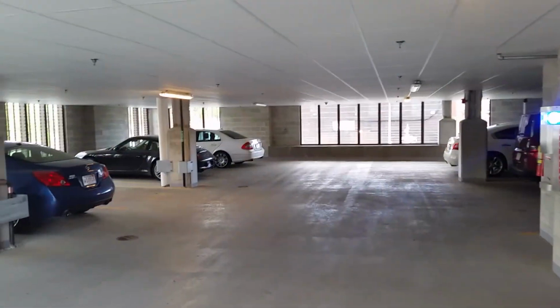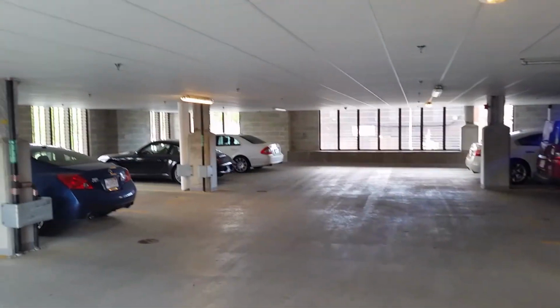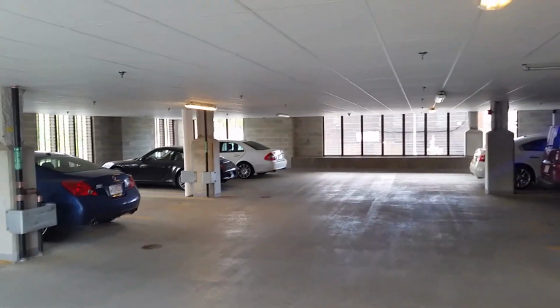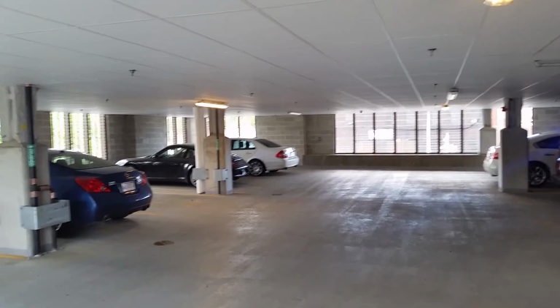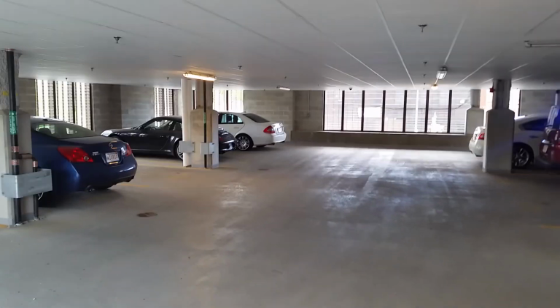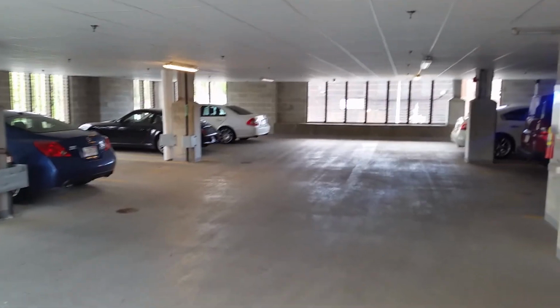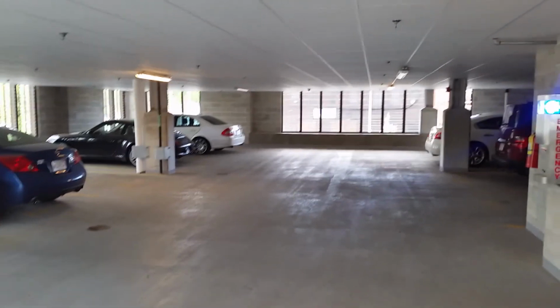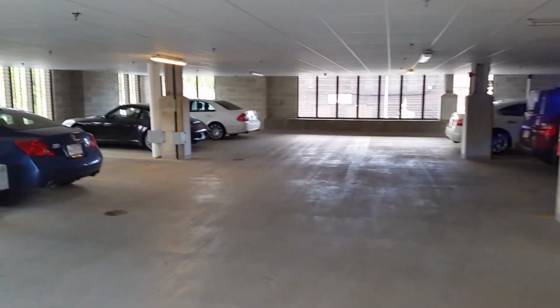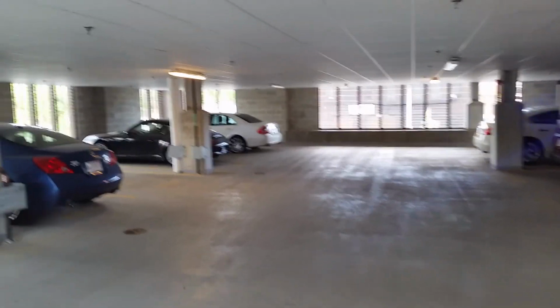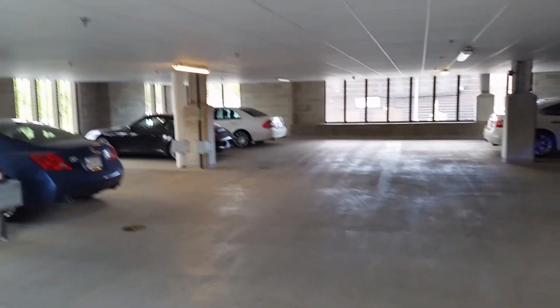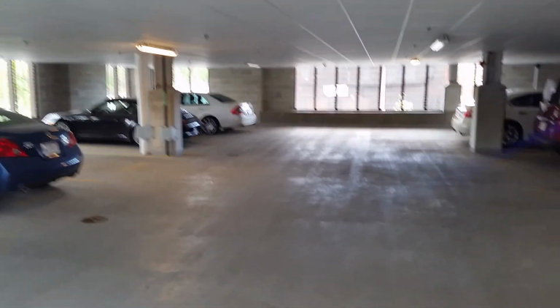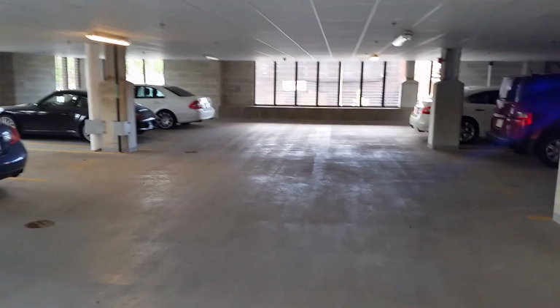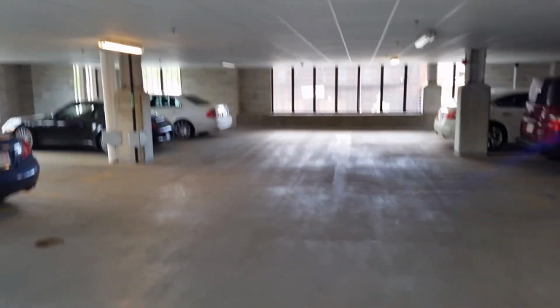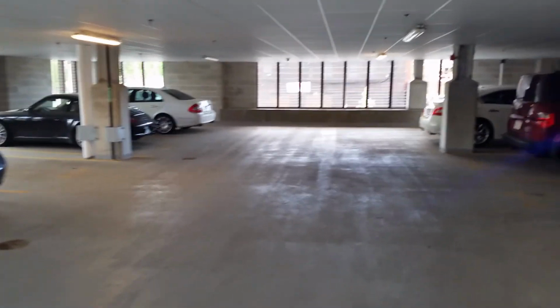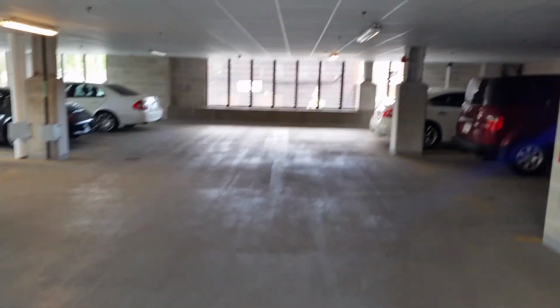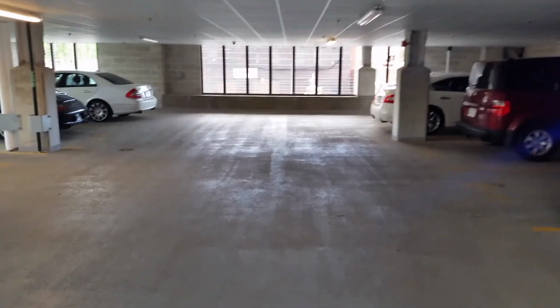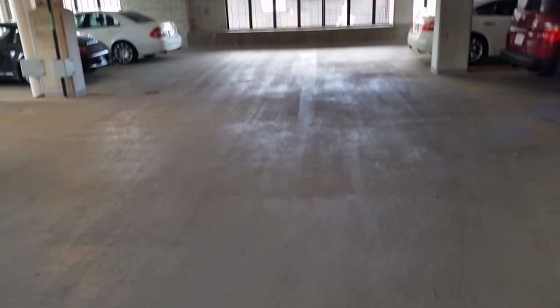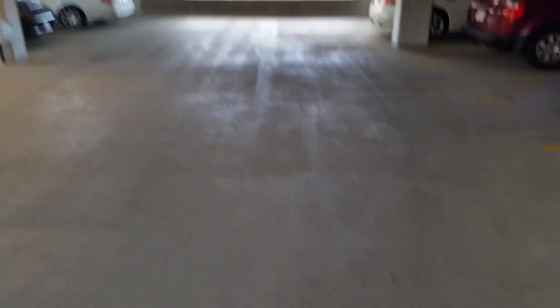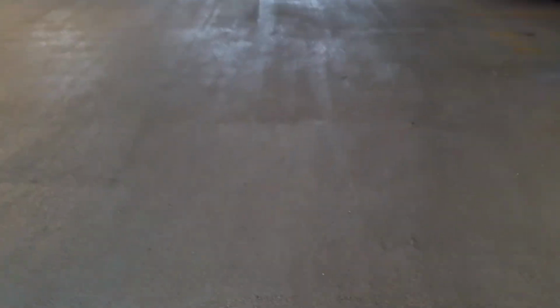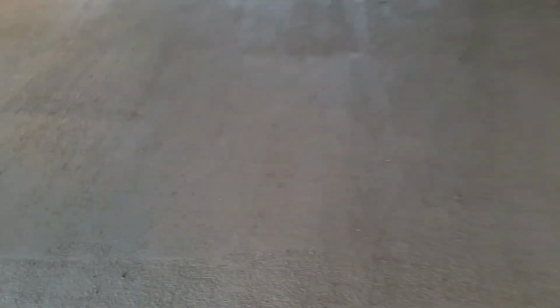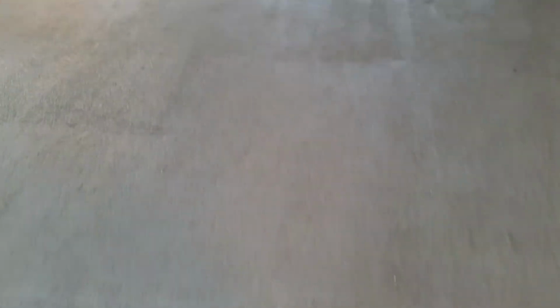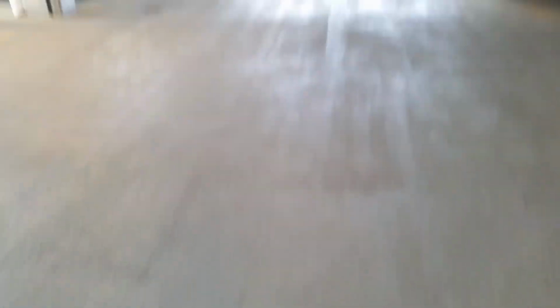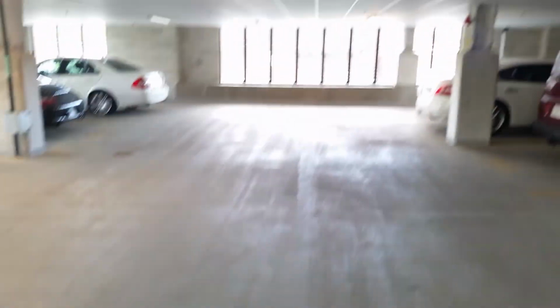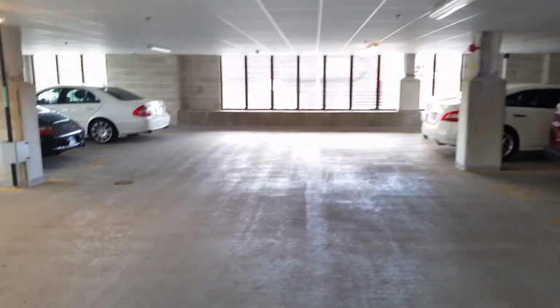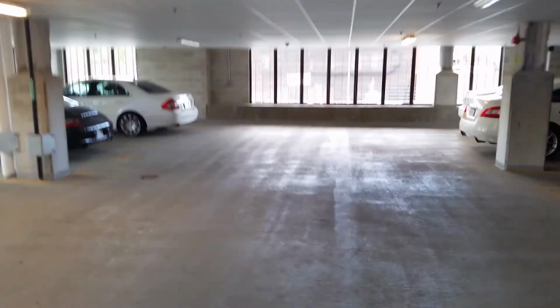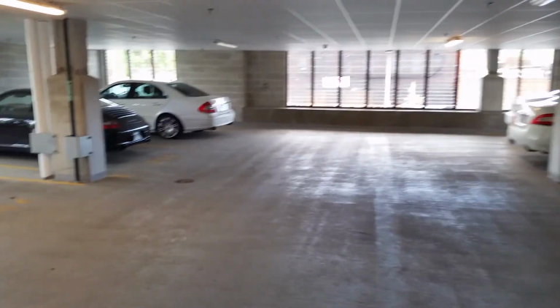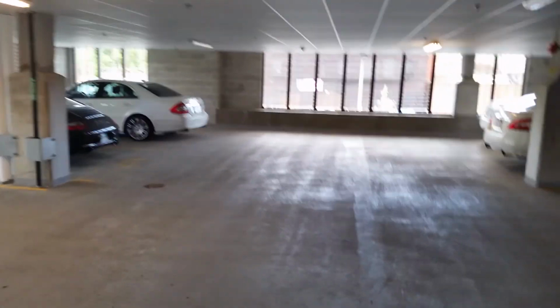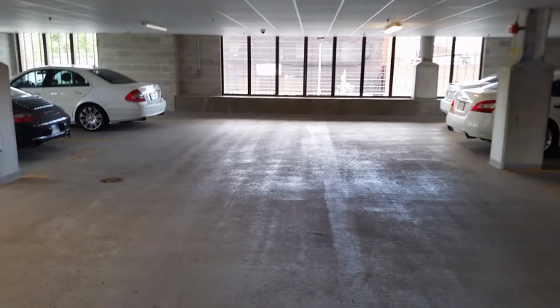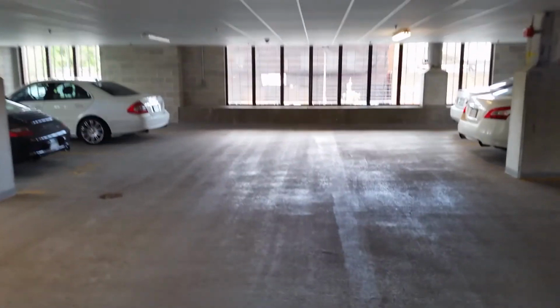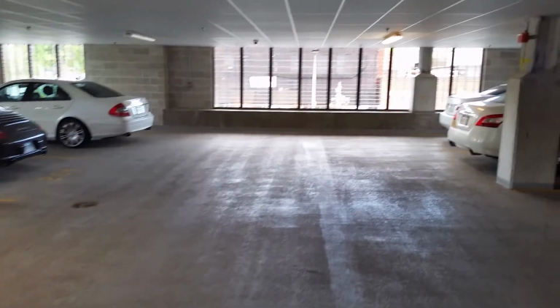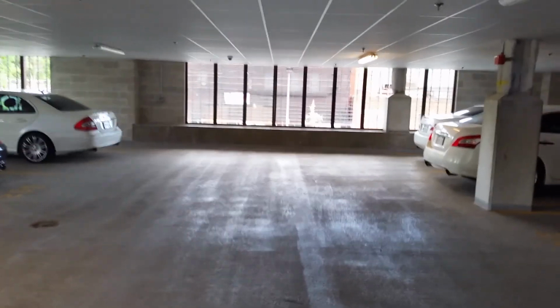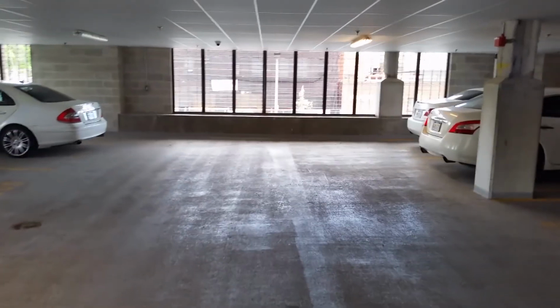Alright, we're now here inside the garage. Some low lighting situations here — not the lowest of low lighting, but it's a pretty good test for today. We still have HDR on here as we're recording. No video stabilization.